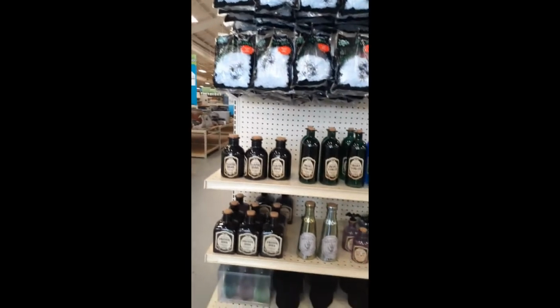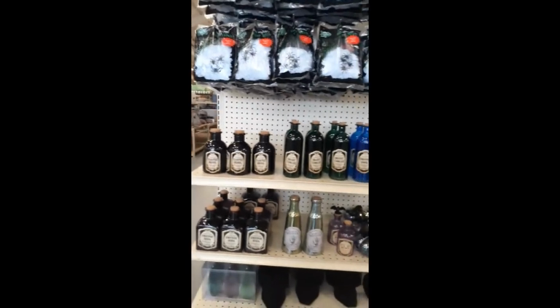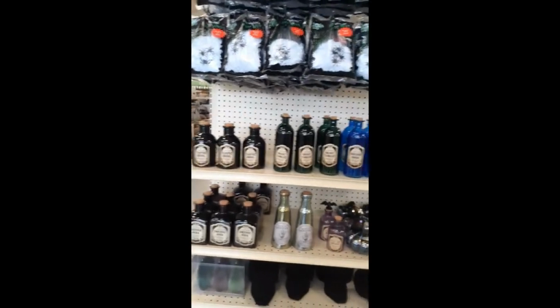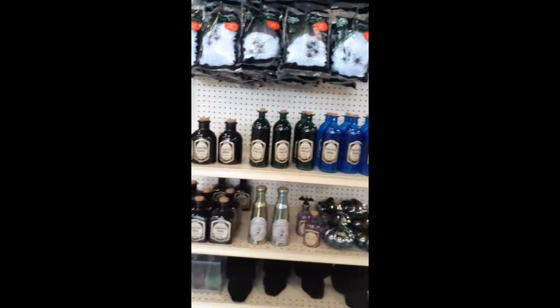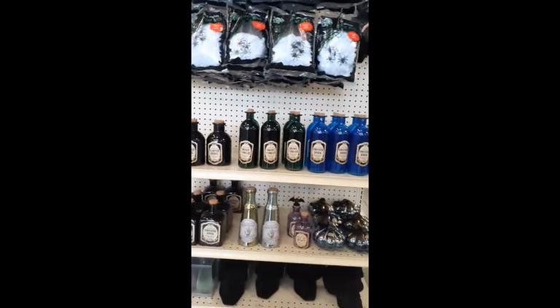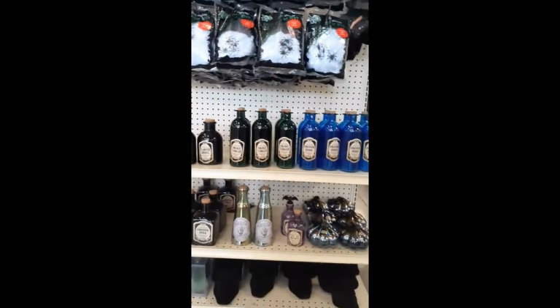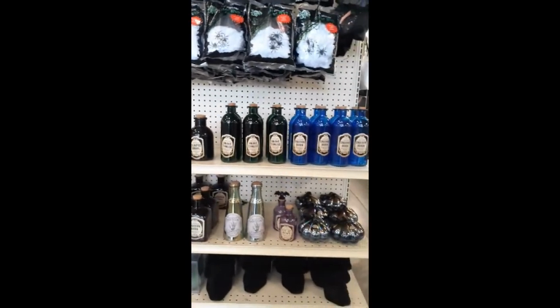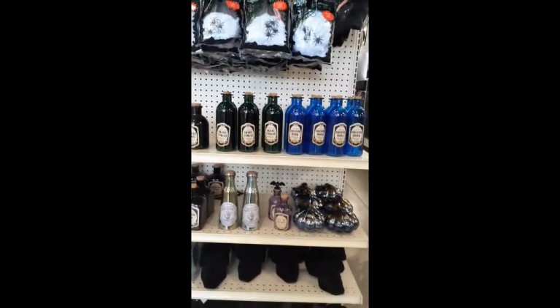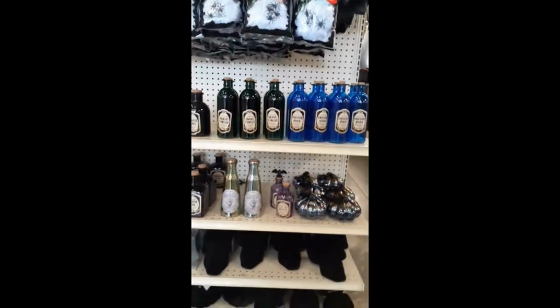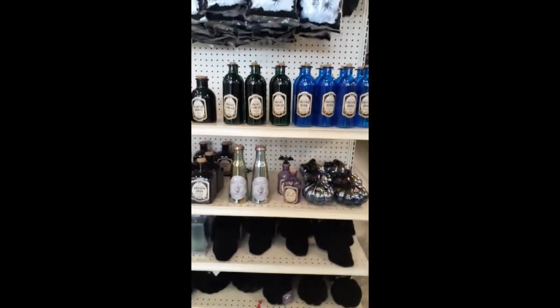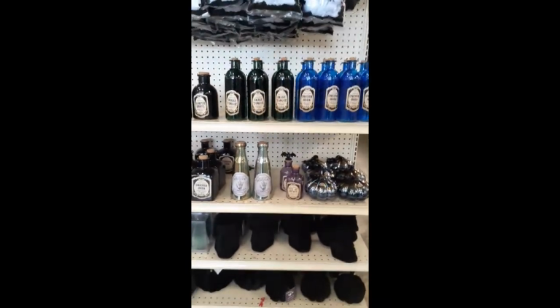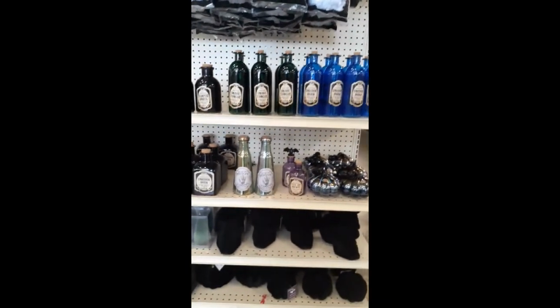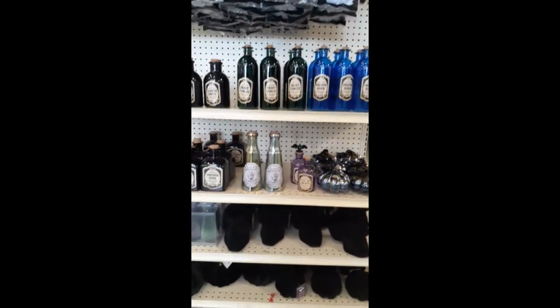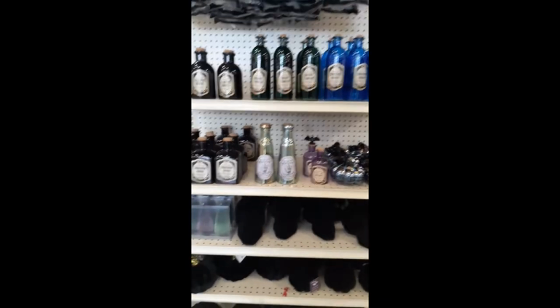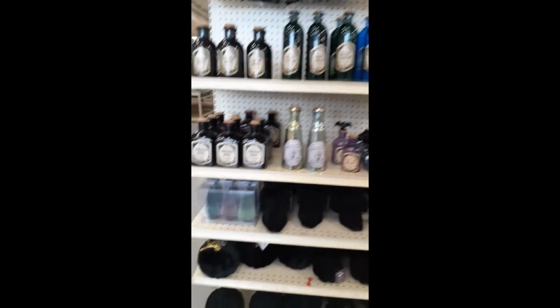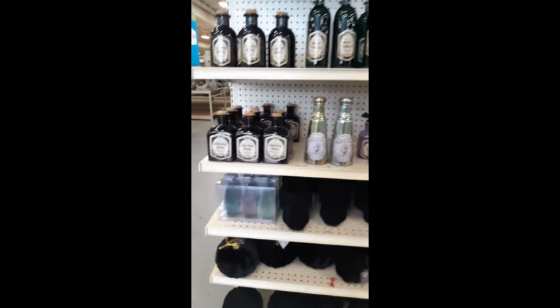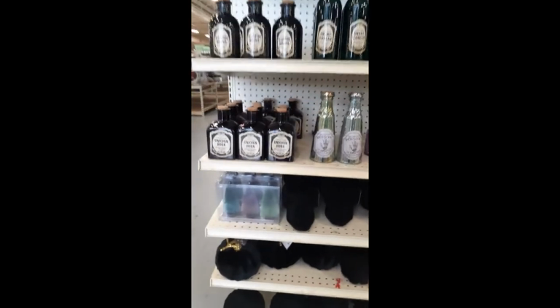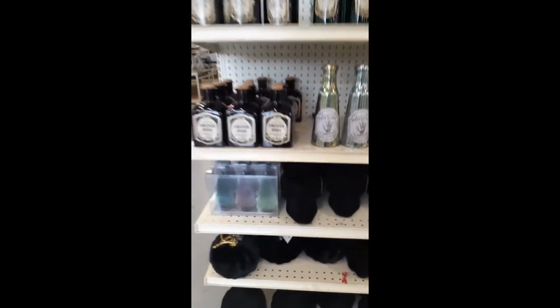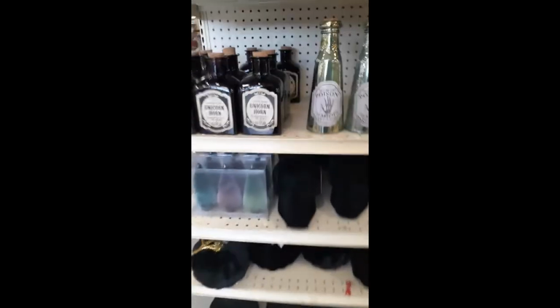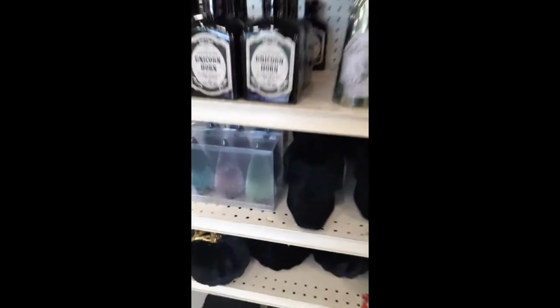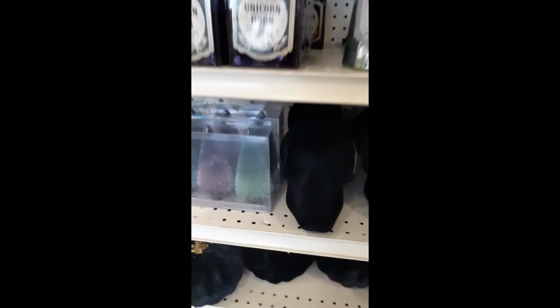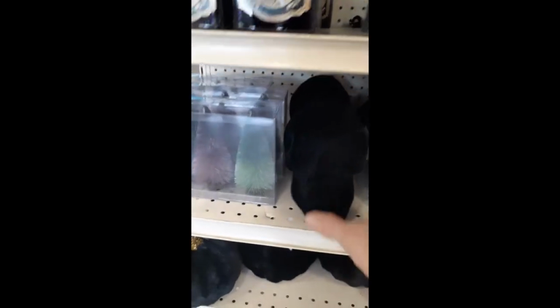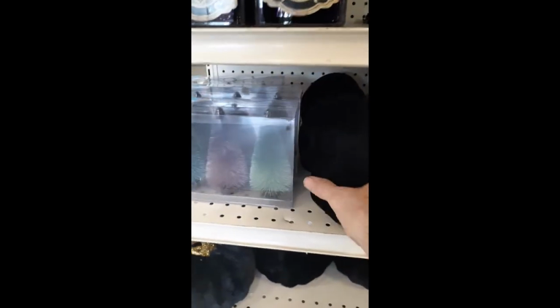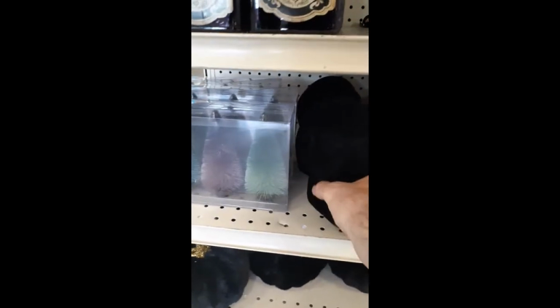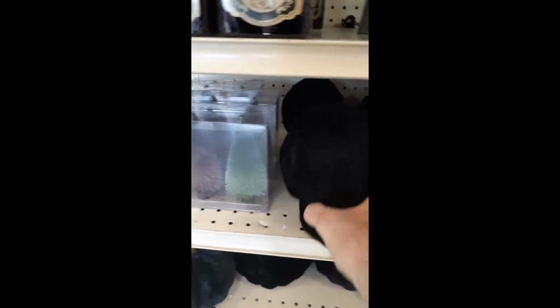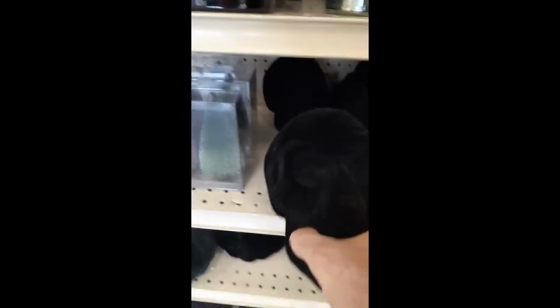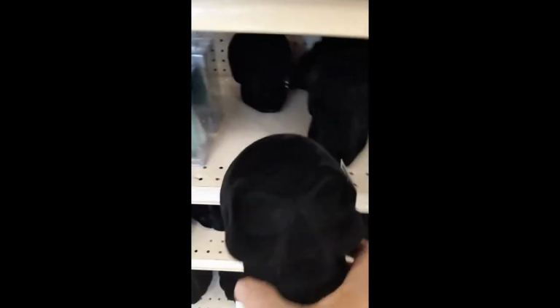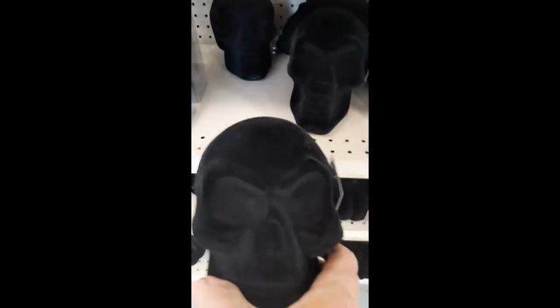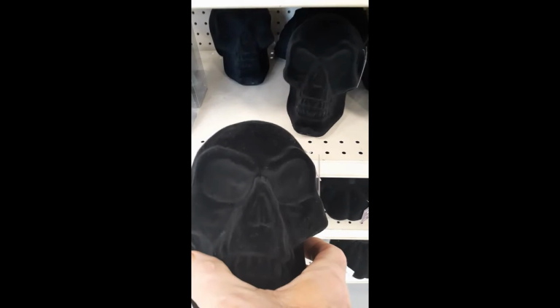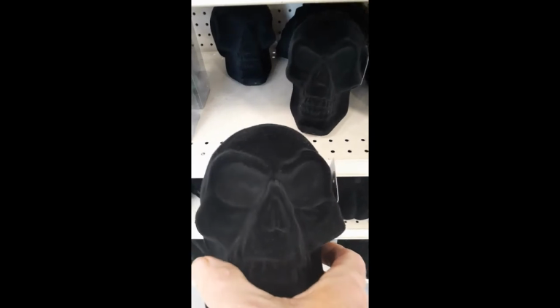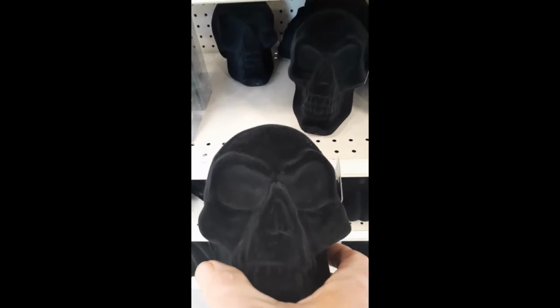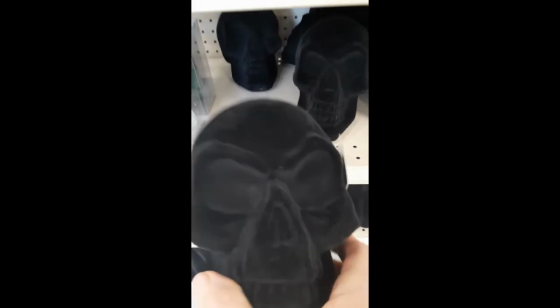They got some of these bottles, which are pretty cool — good for an apothecary. Down here they got some really cool looking skulls. That's pretty cool looking.